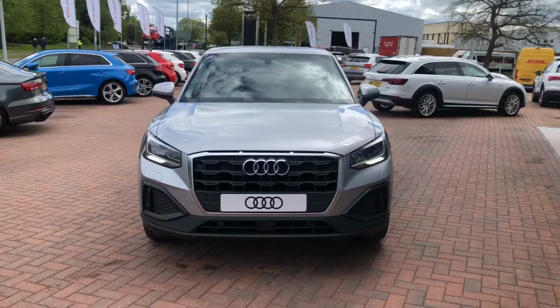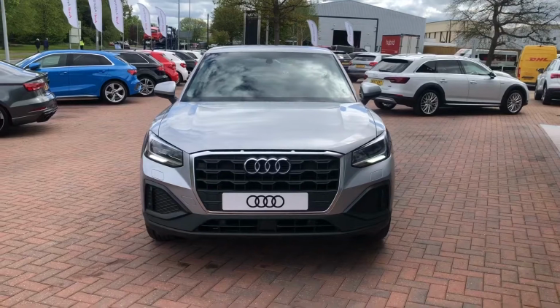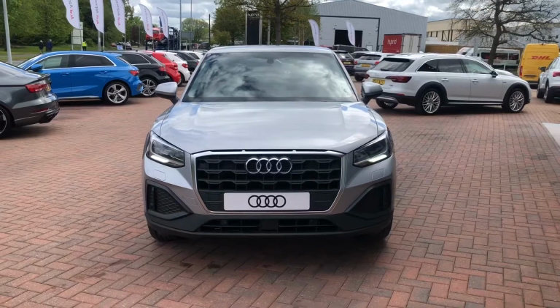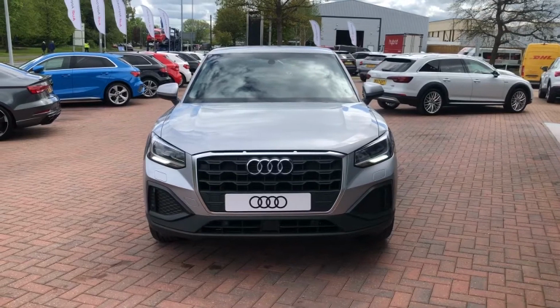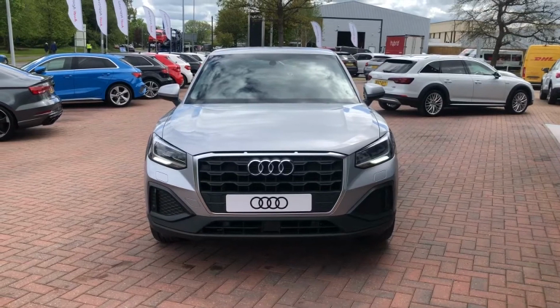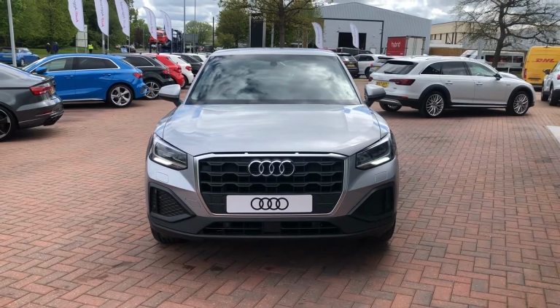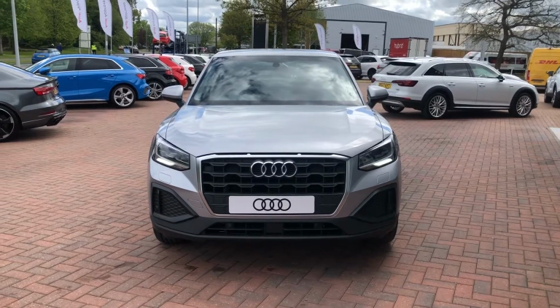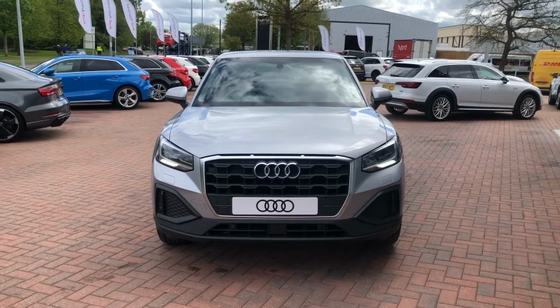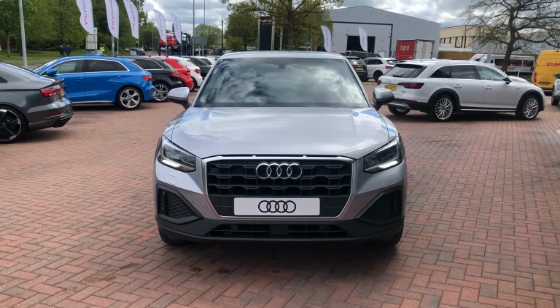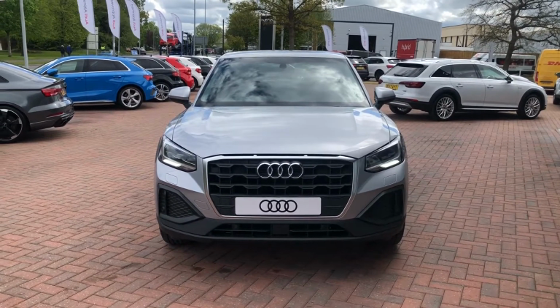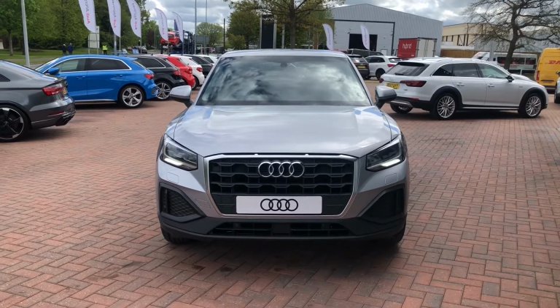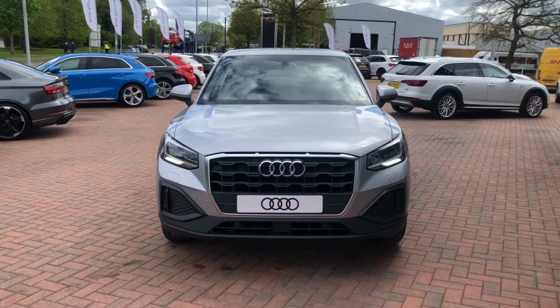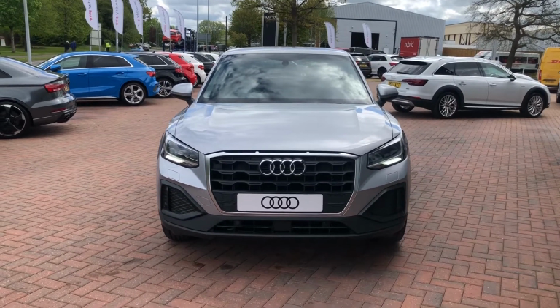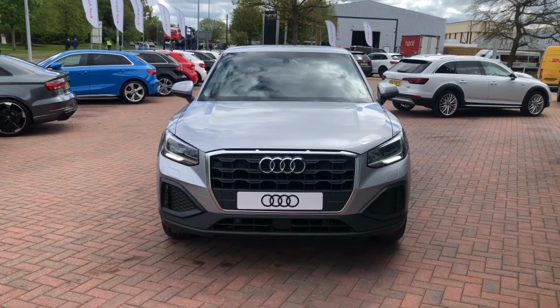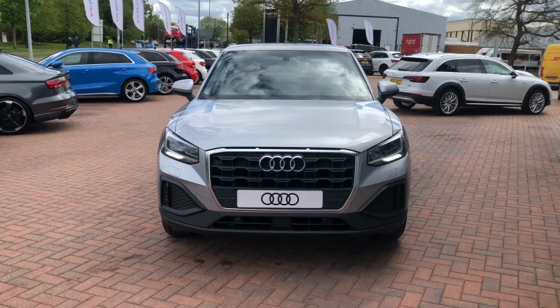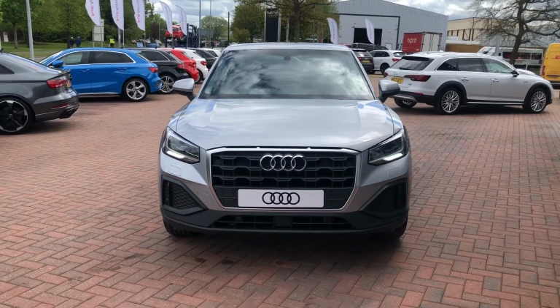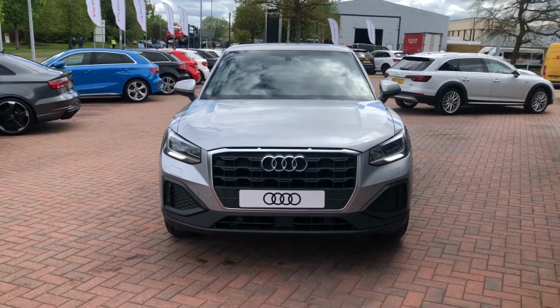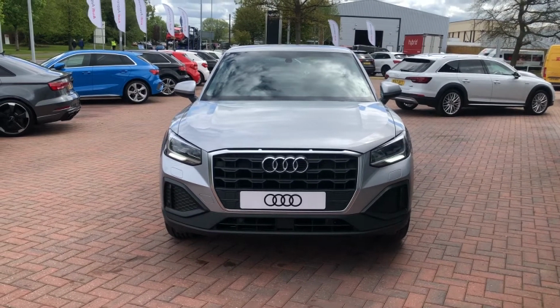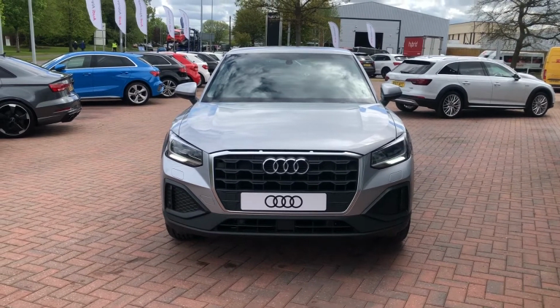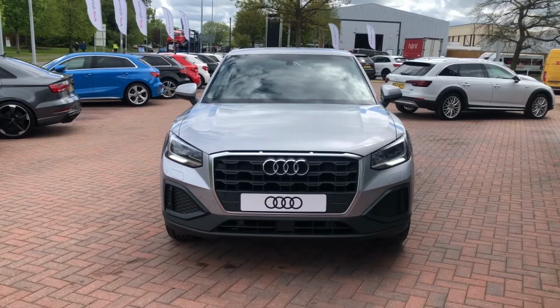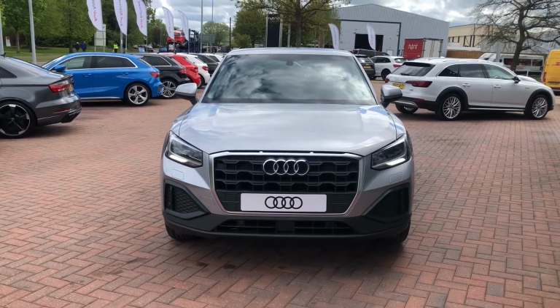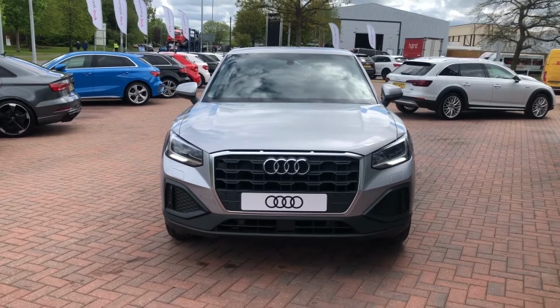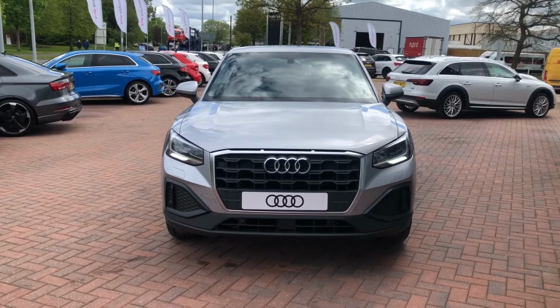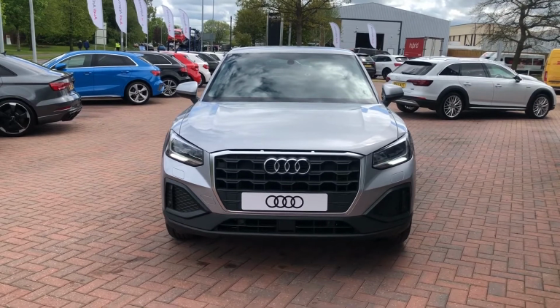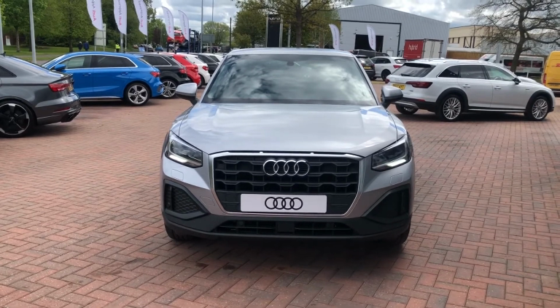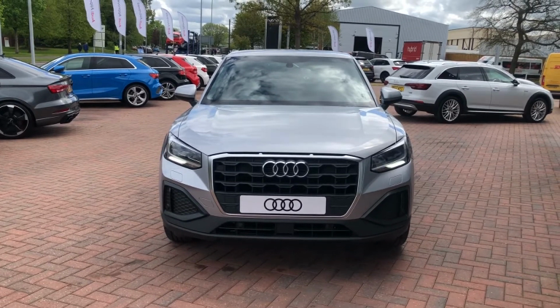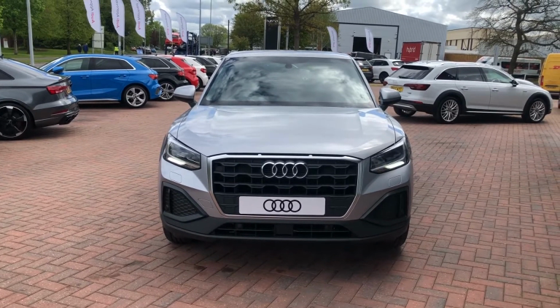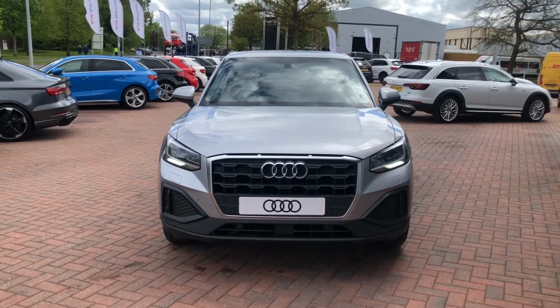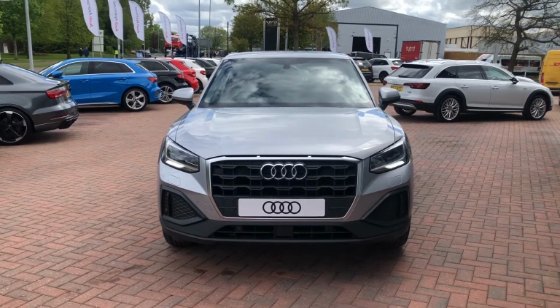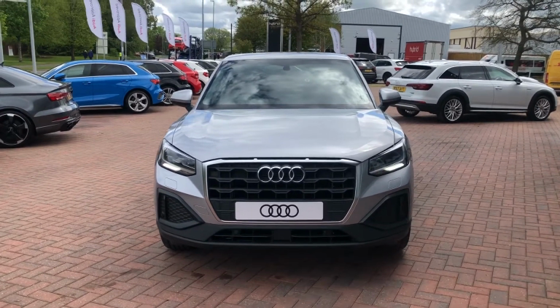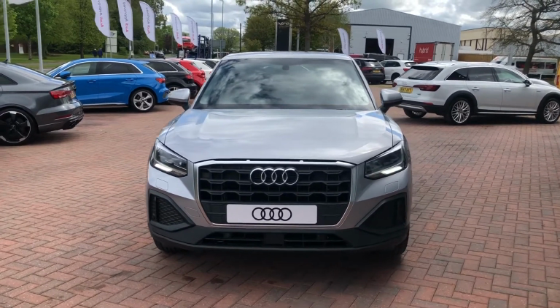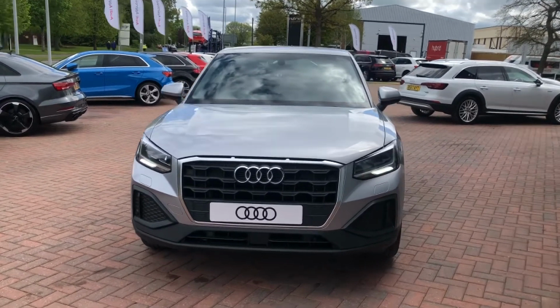Hello and welcome to Crew Audi. My name is Natalia and today I'll be showing you around this brand new Audi Q2 1.0L TFSI finished in beautiful Florence Silver.